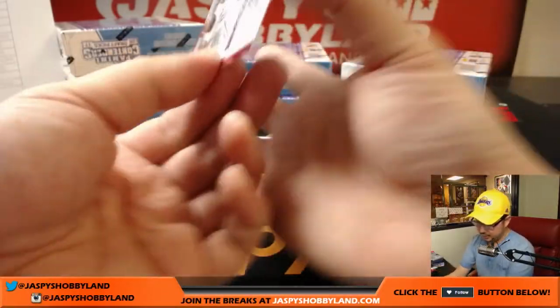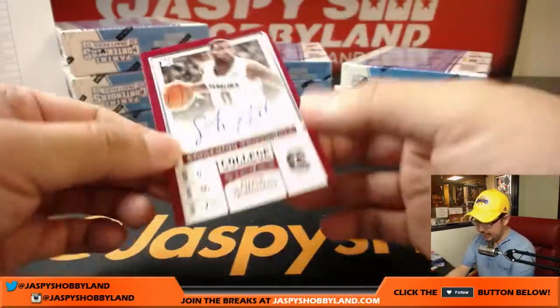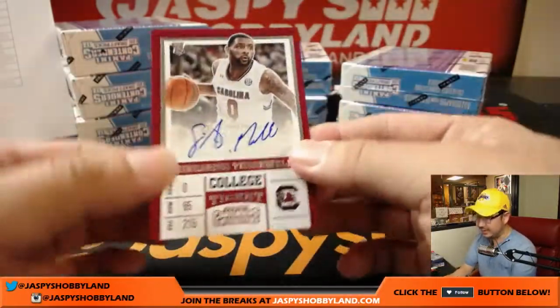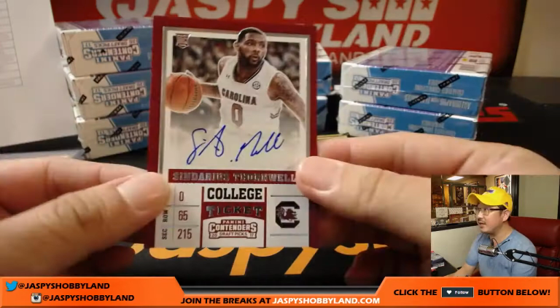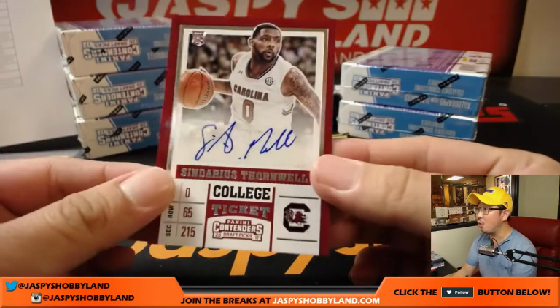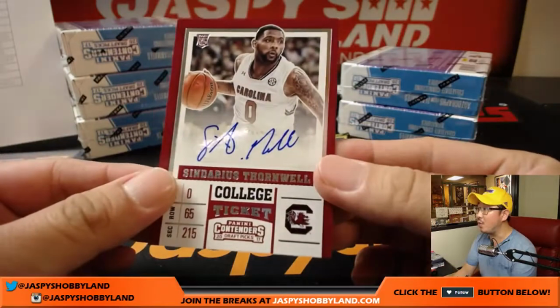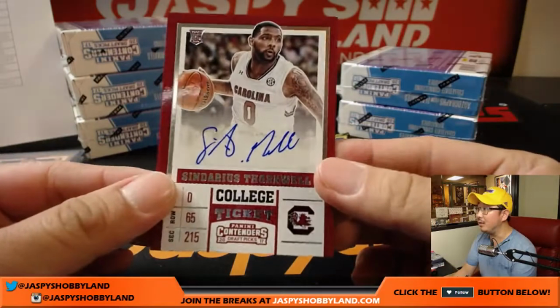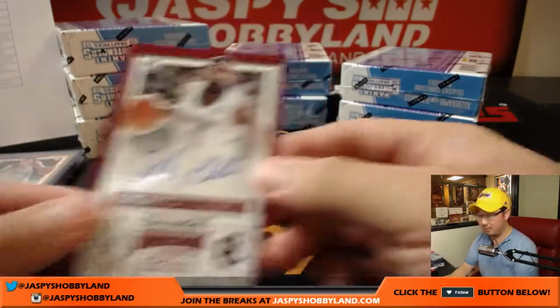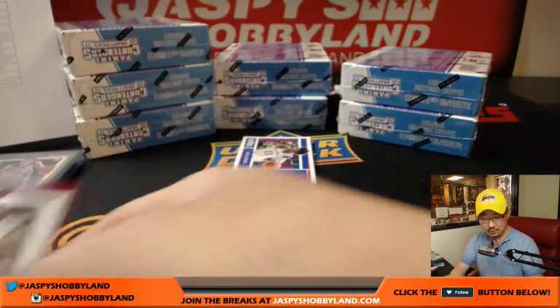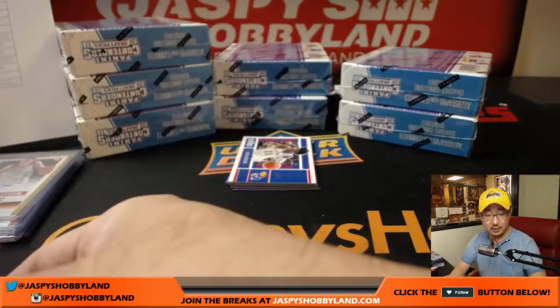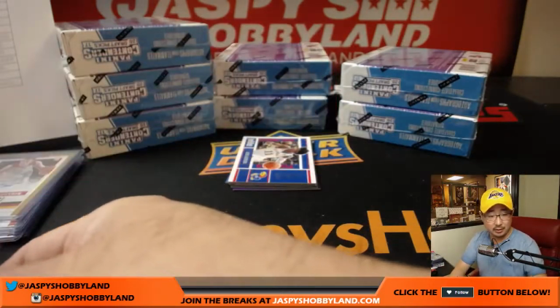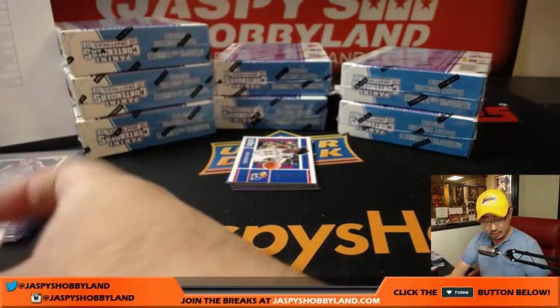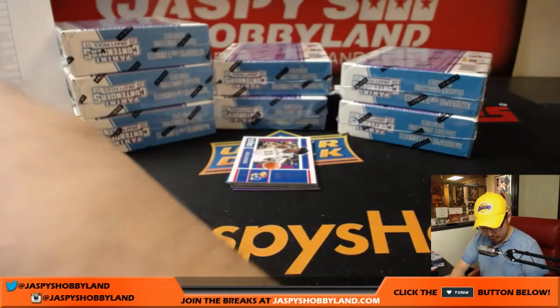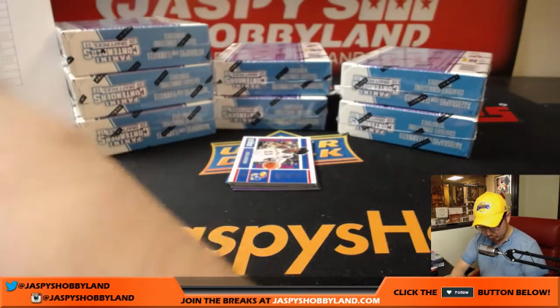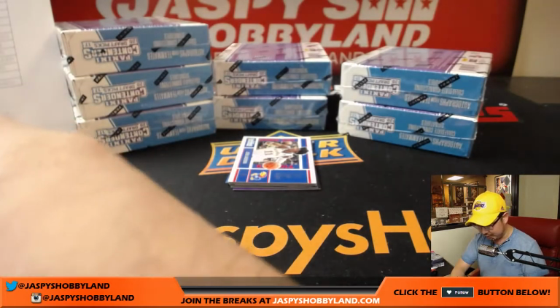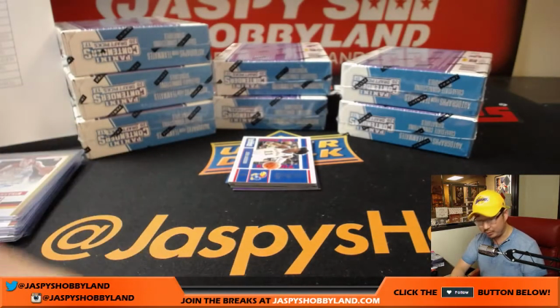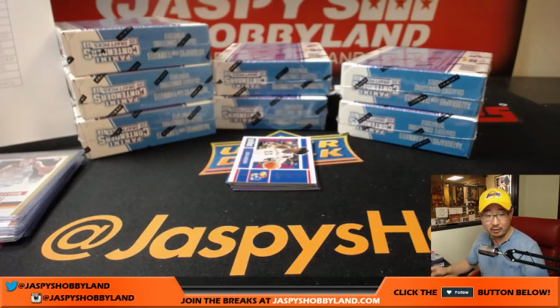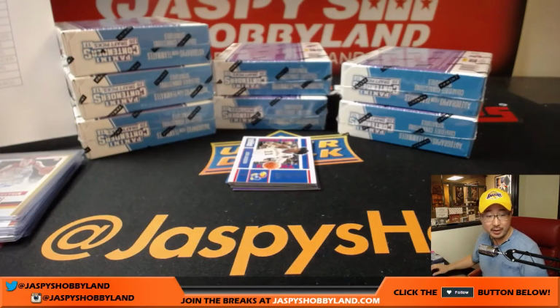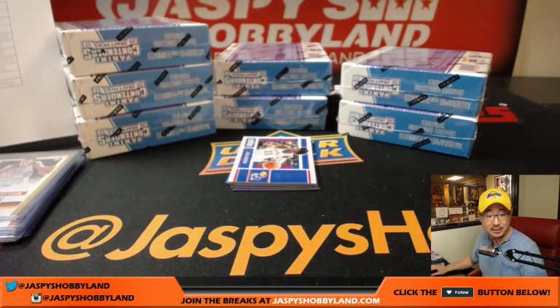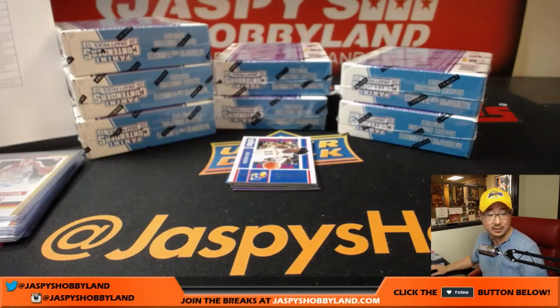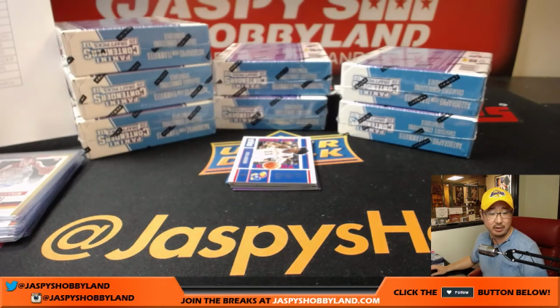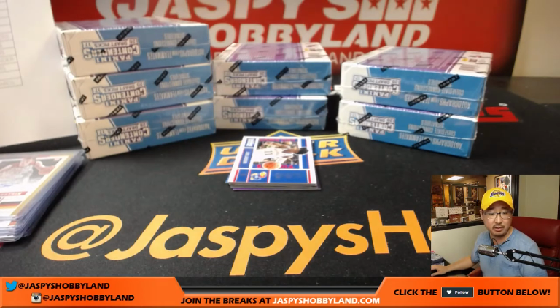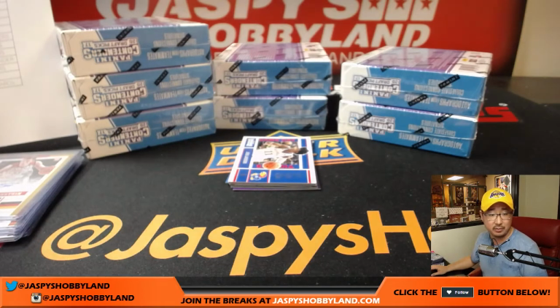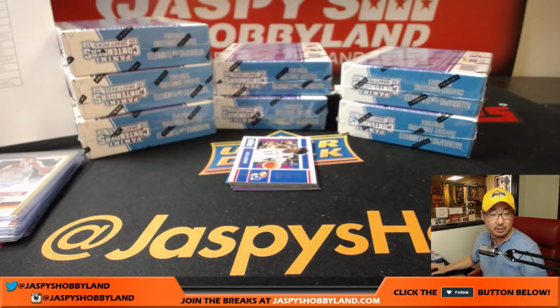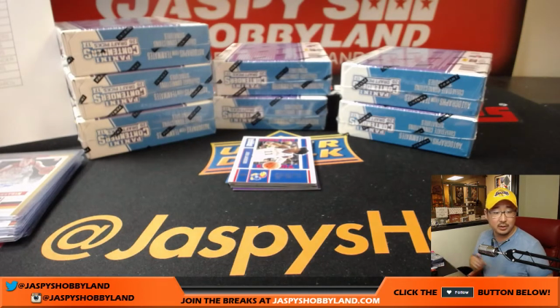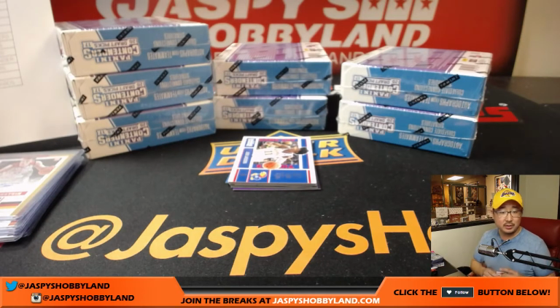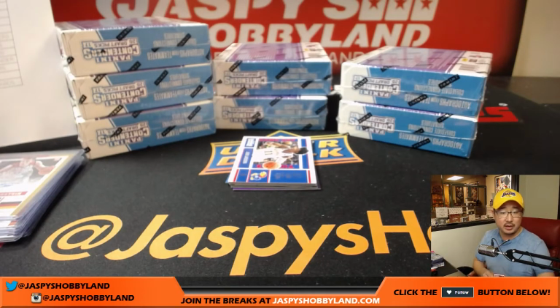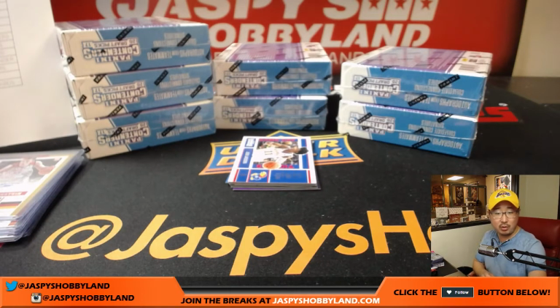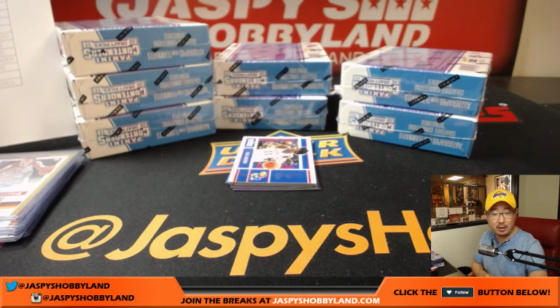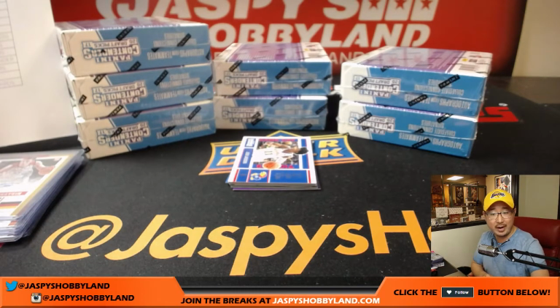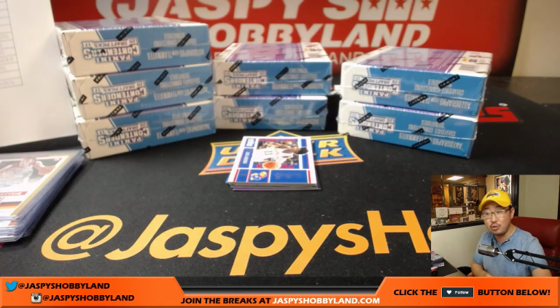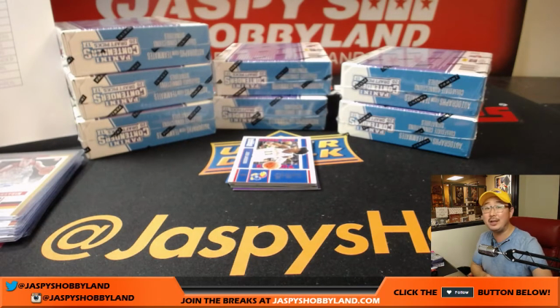And Sindarius Thornwell — where did he go? We pulled one of his earlier. Sindarius Thornwell traded to the Clippers.